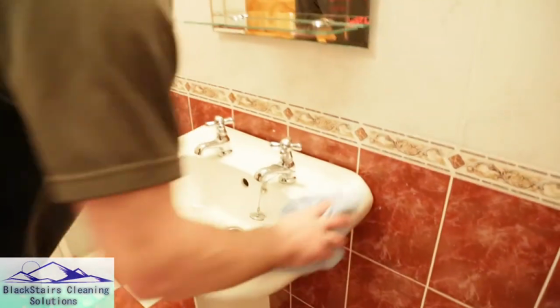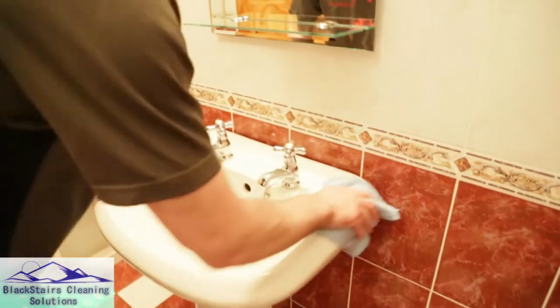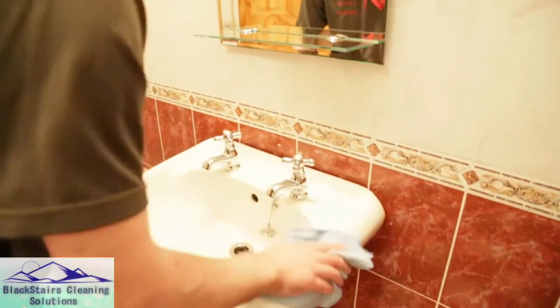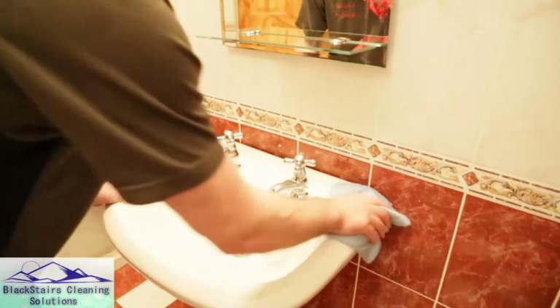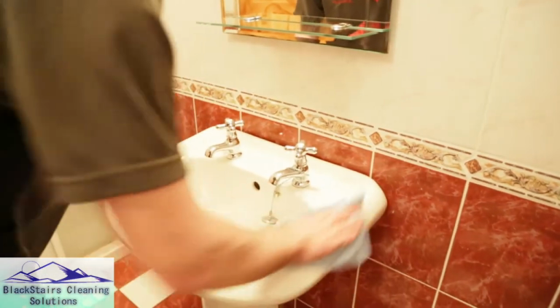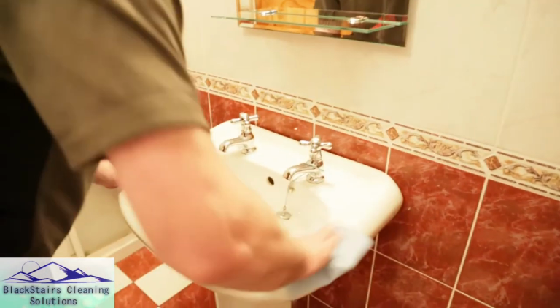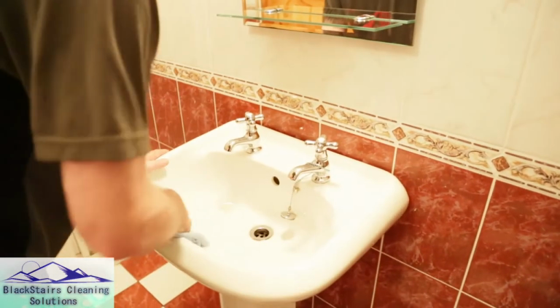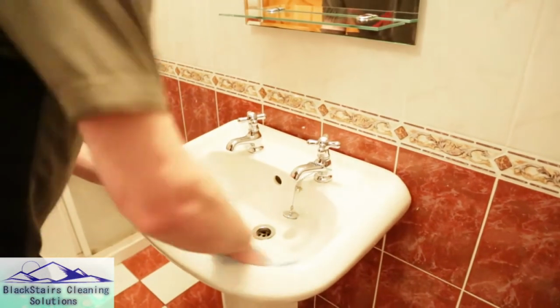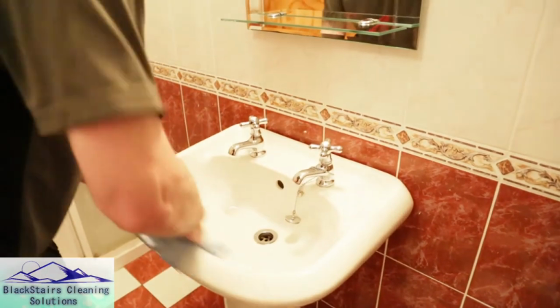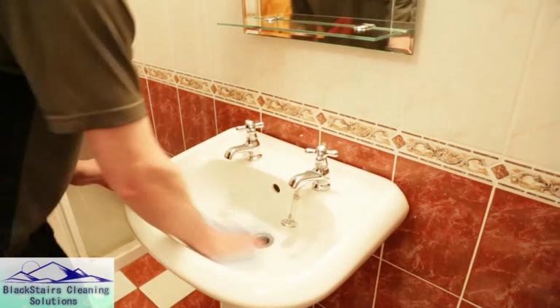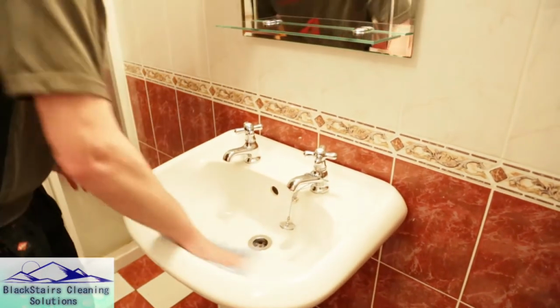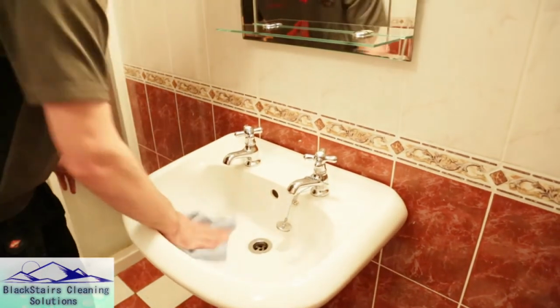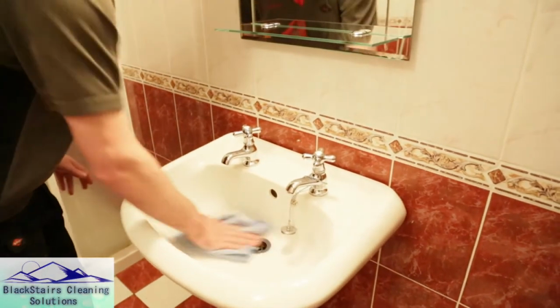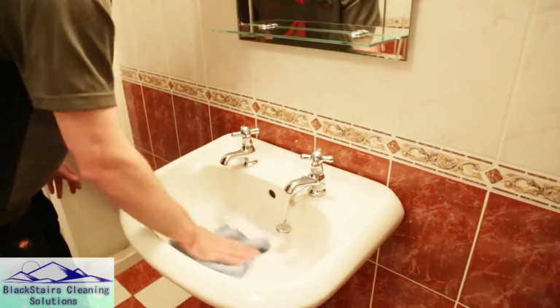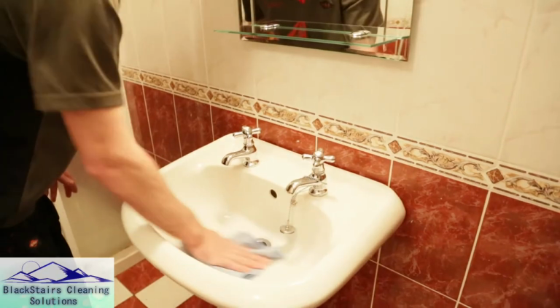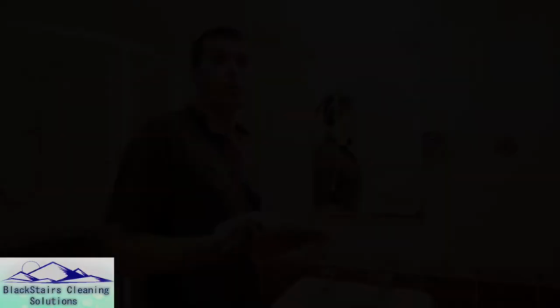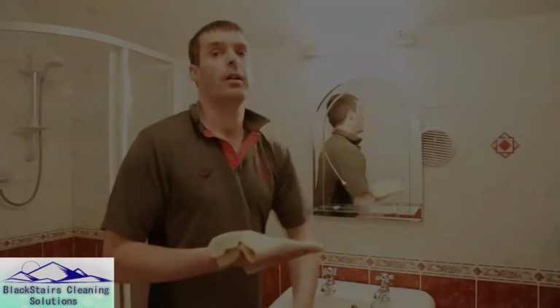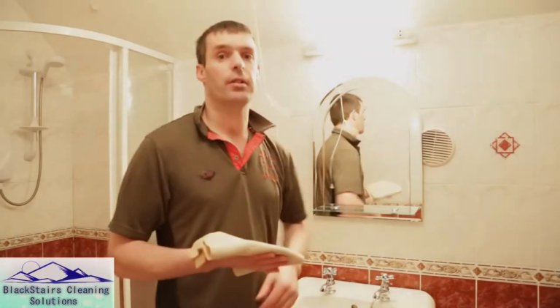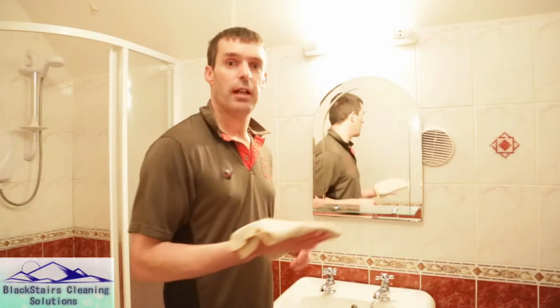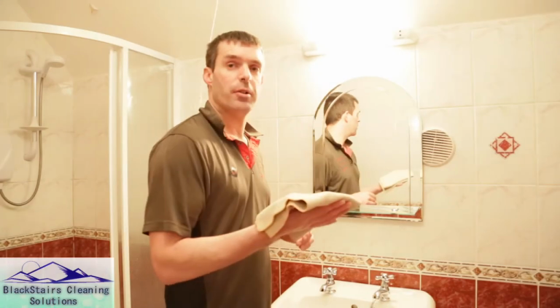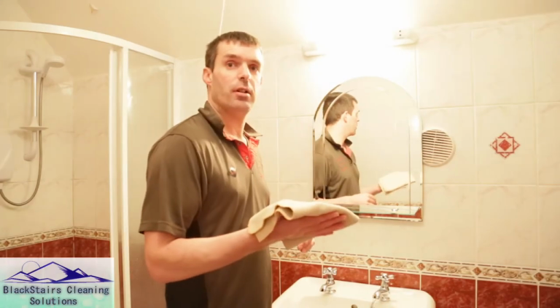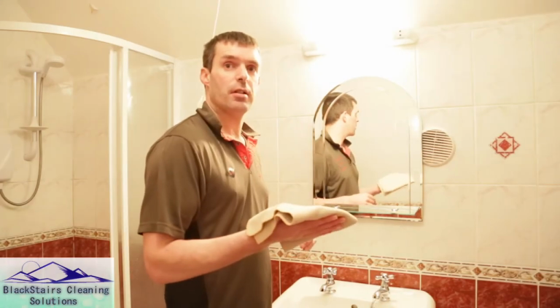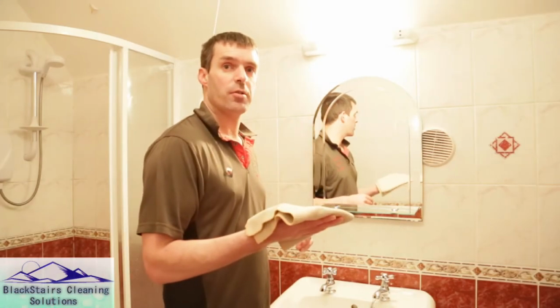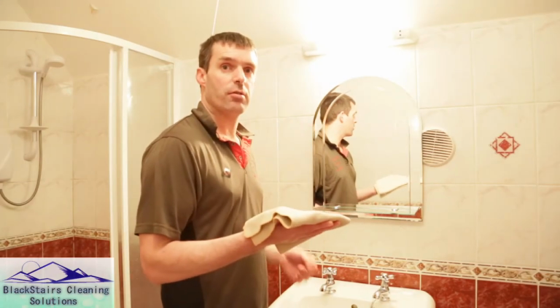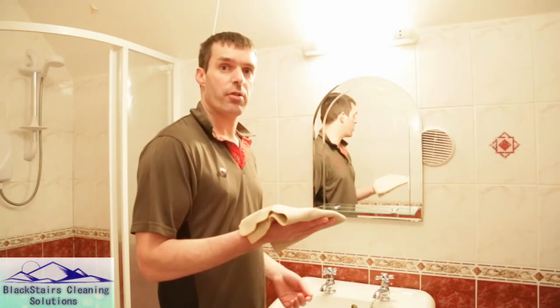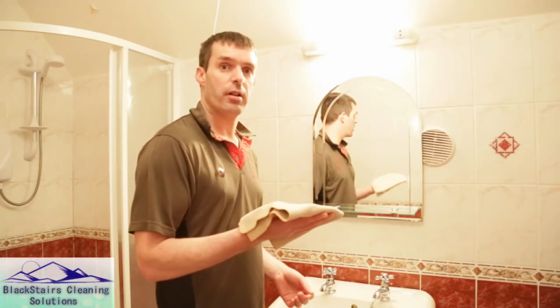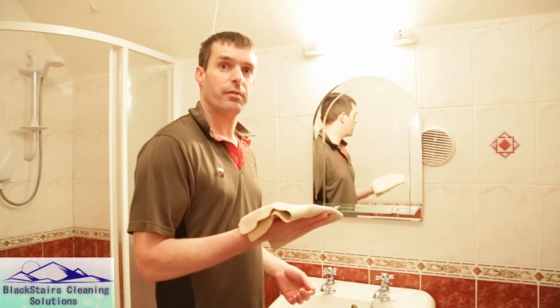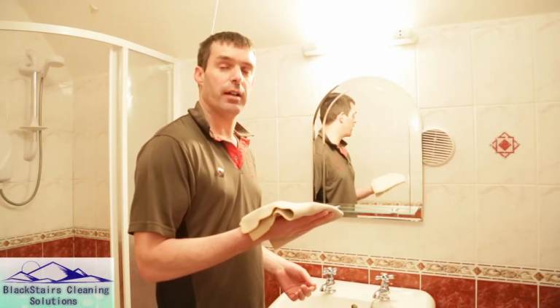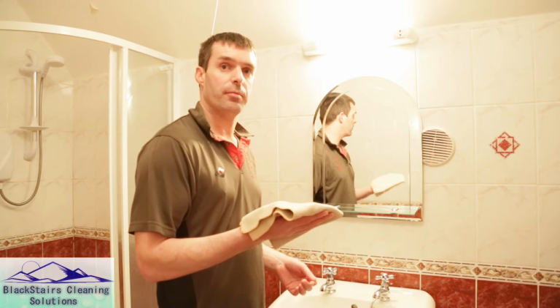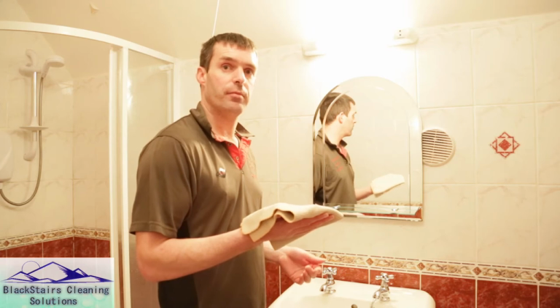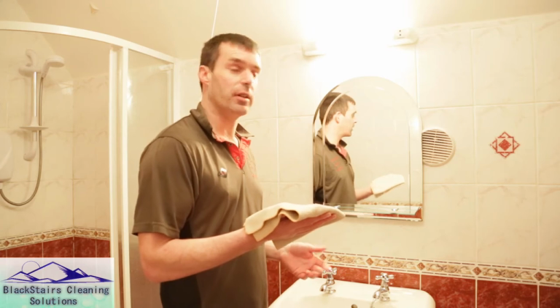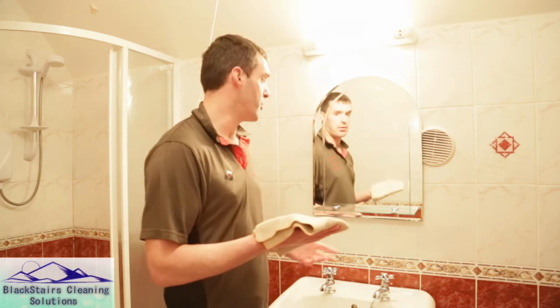We're going to finish off the sink and polish it with the blue polishing cloth. Here we have our glass and mirror cloth and I'm just going to dry off the mirror.